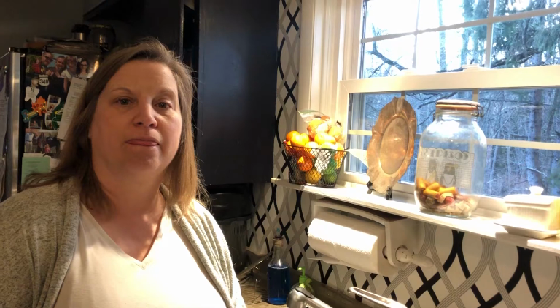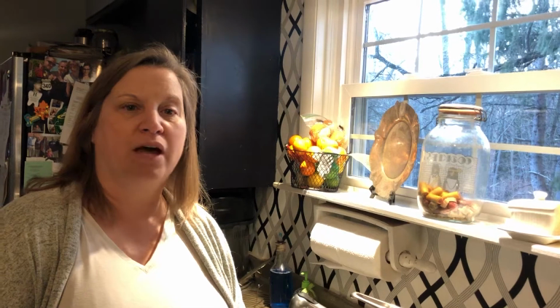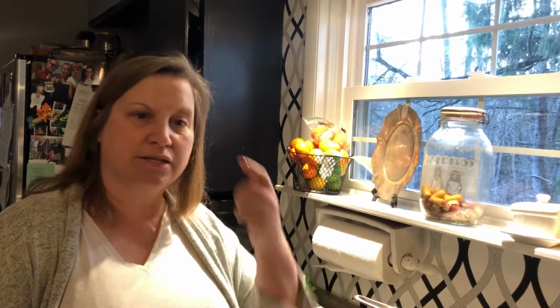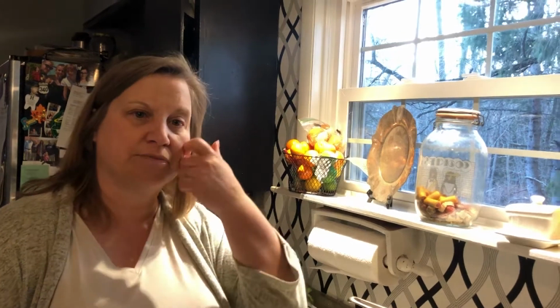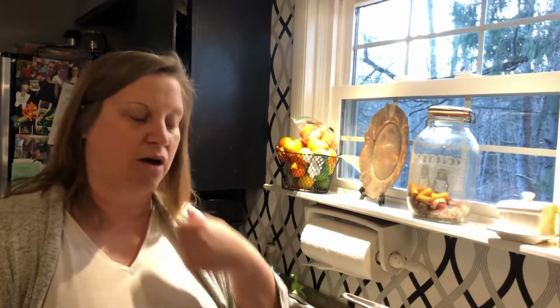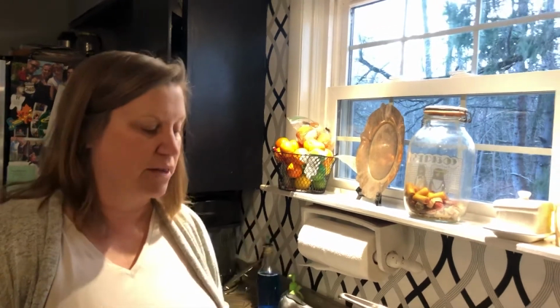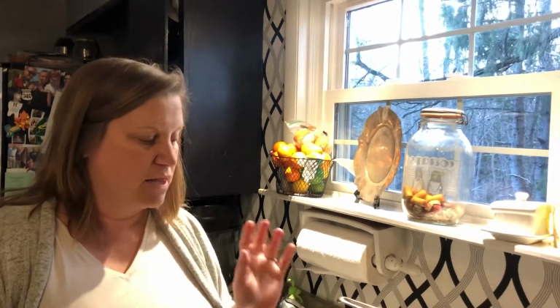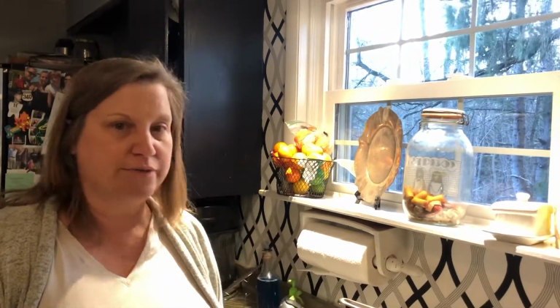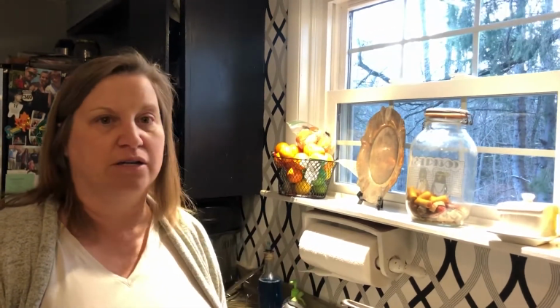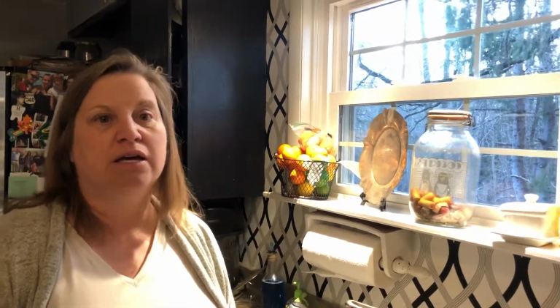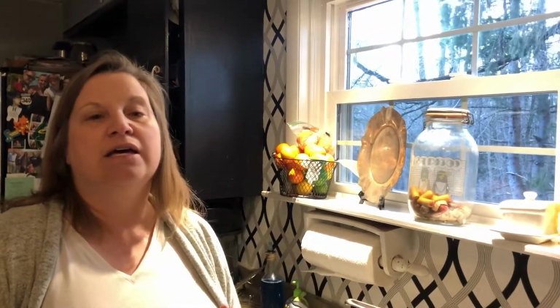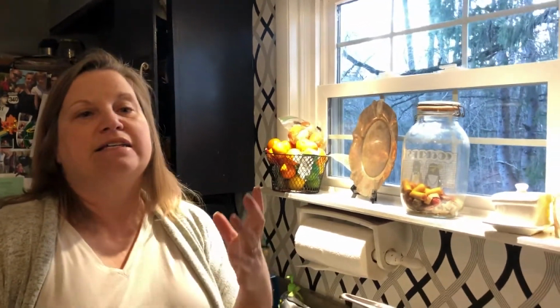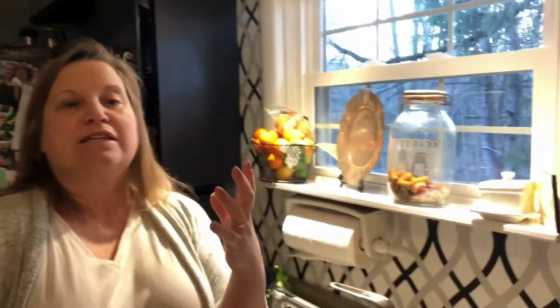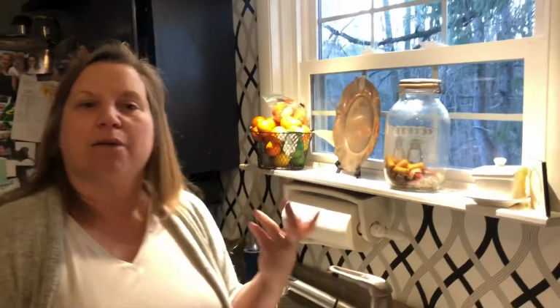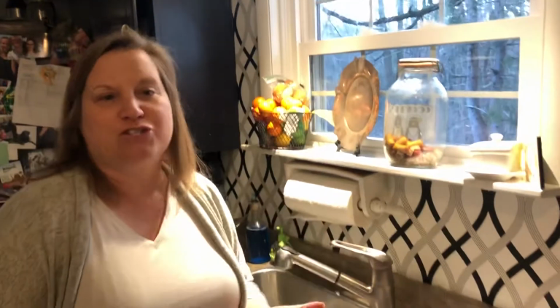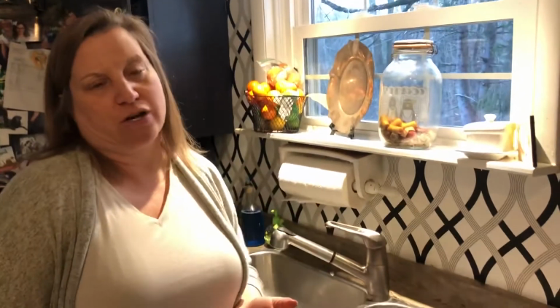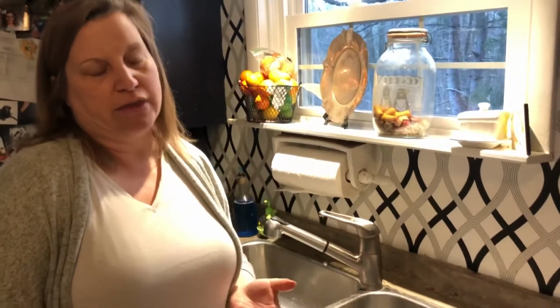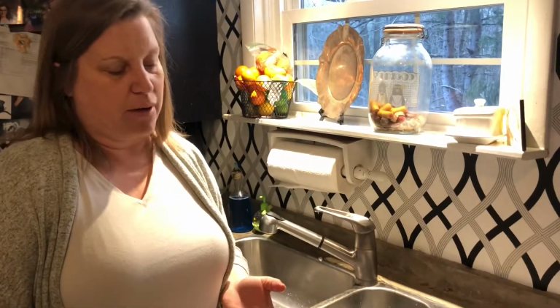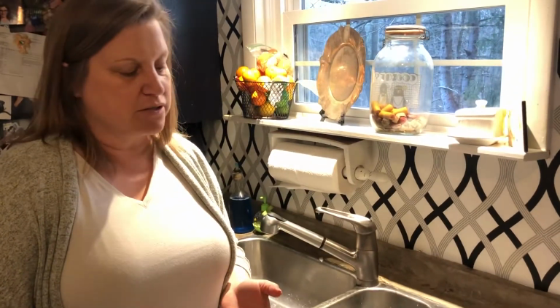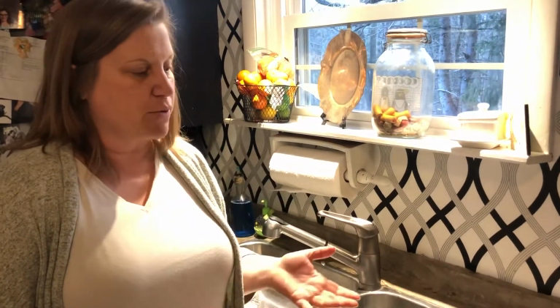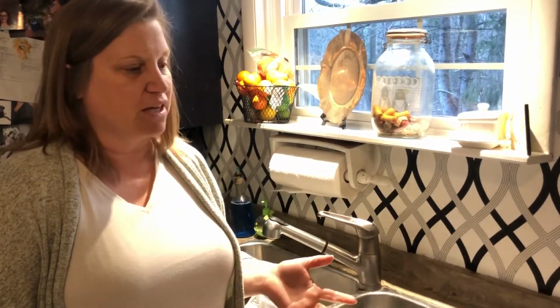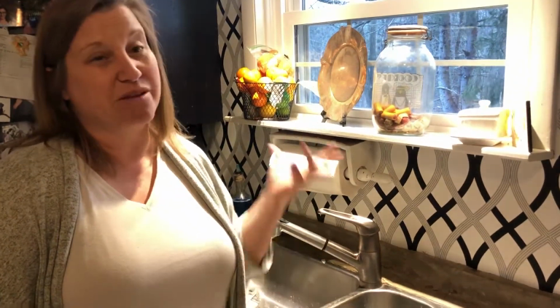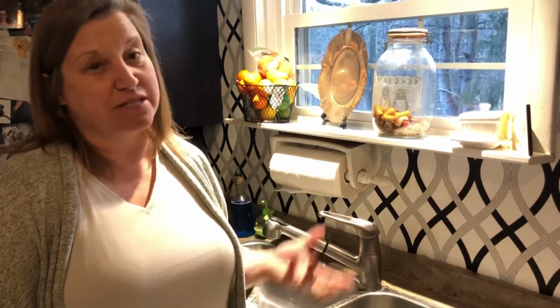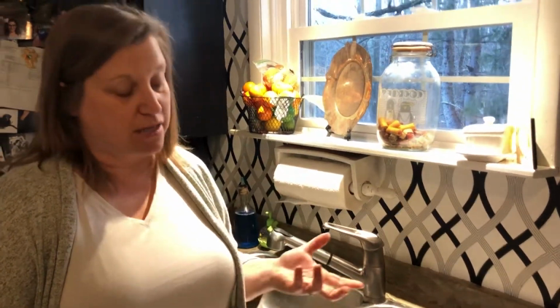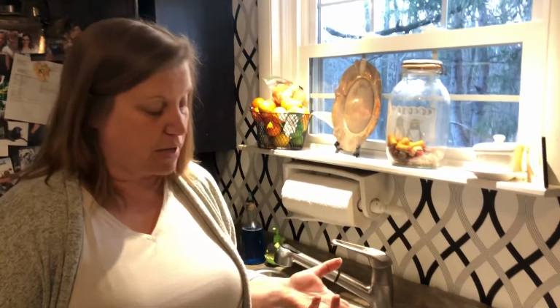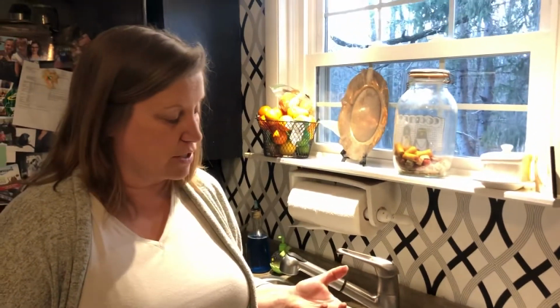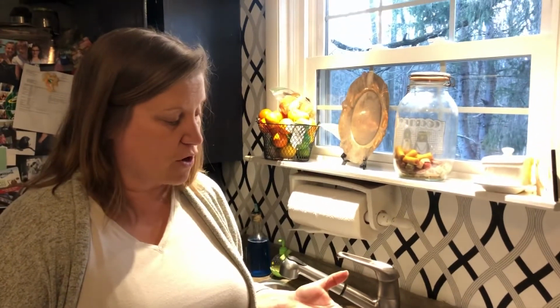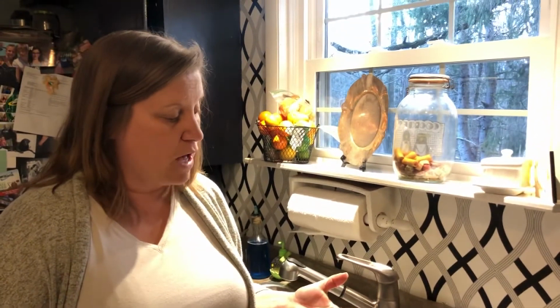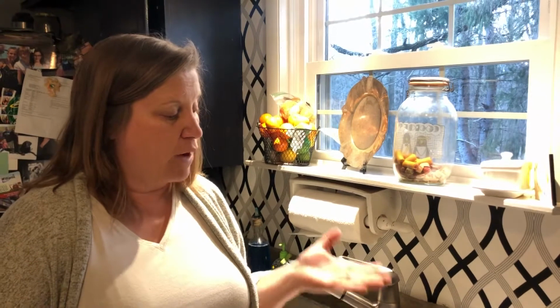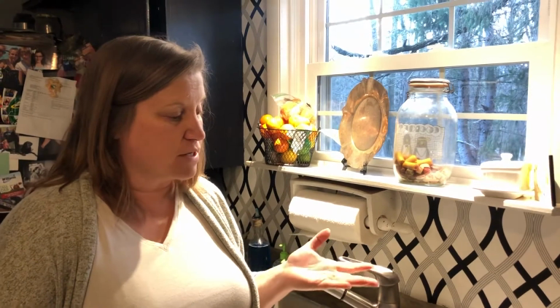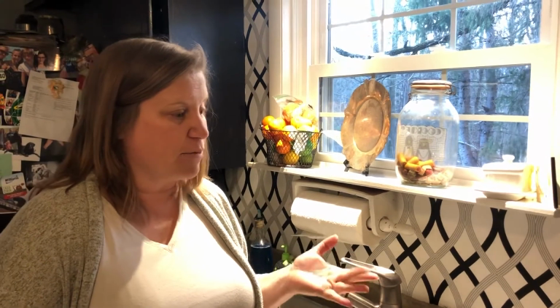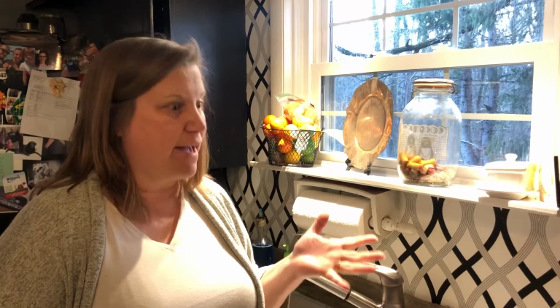Hi kids! Alright, this one is kind of like a magic trick if you think about it. Sometimes I think that some things in science are magic. So I want to talk to you a little bit about air.